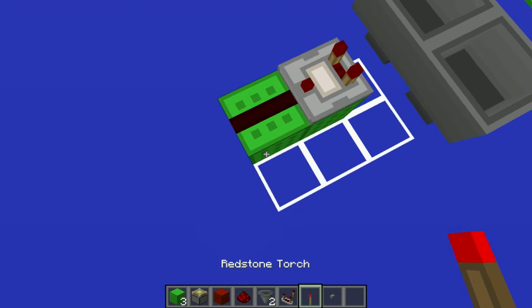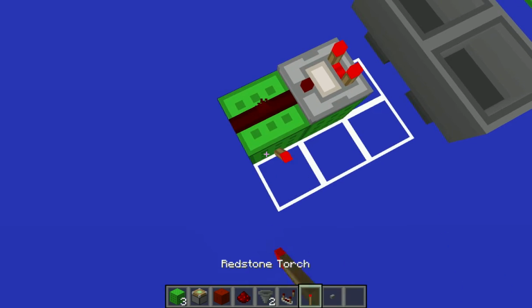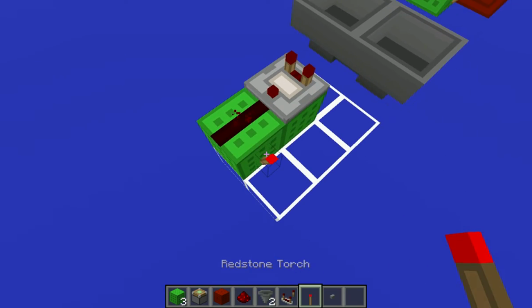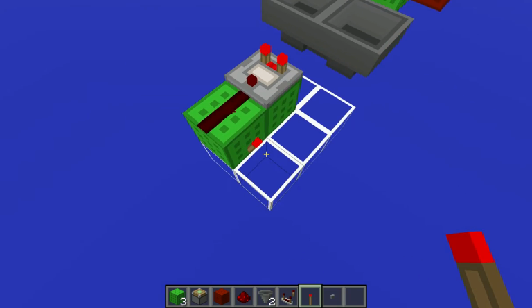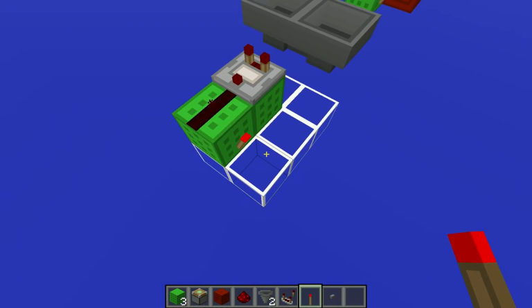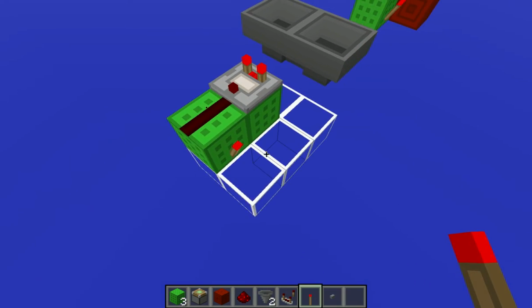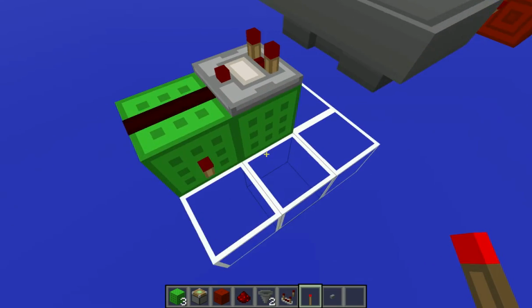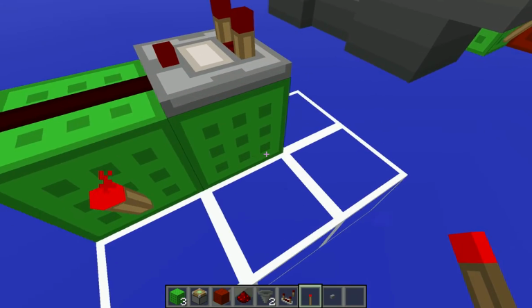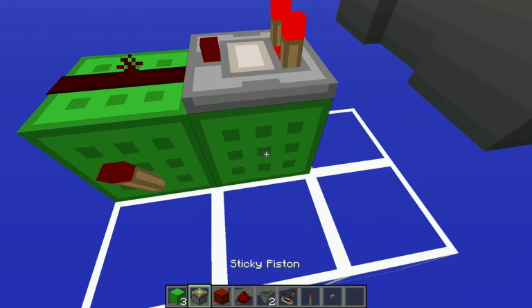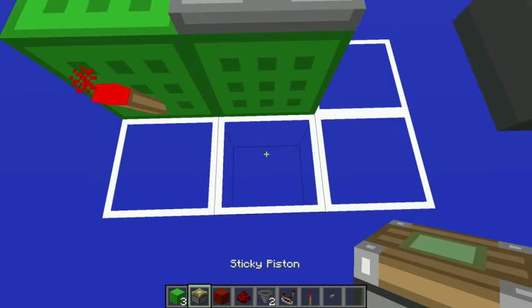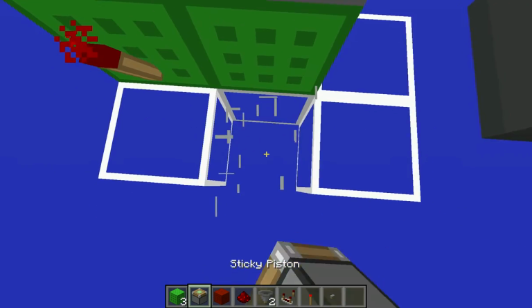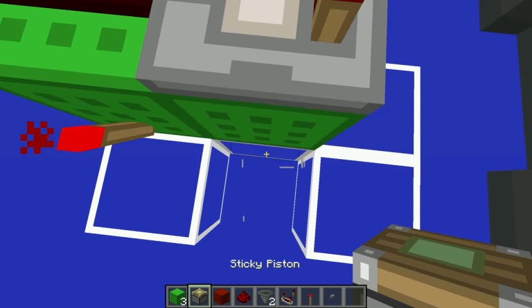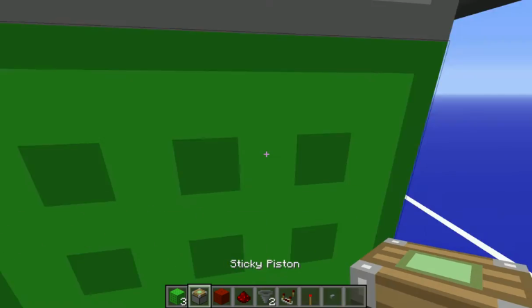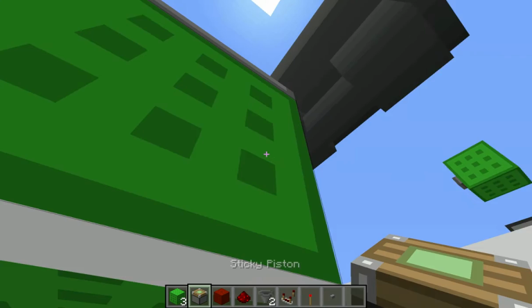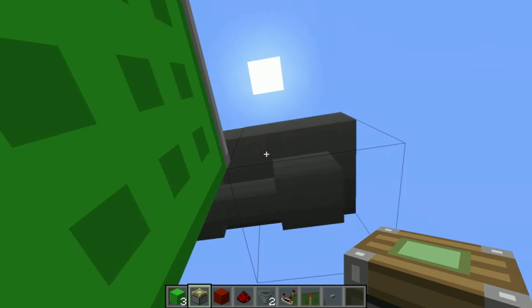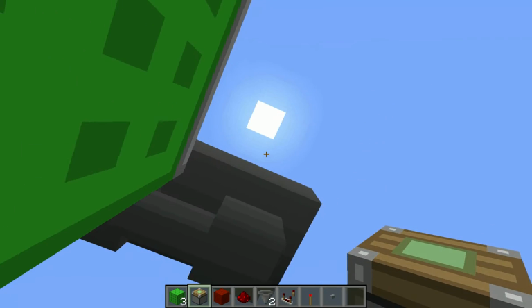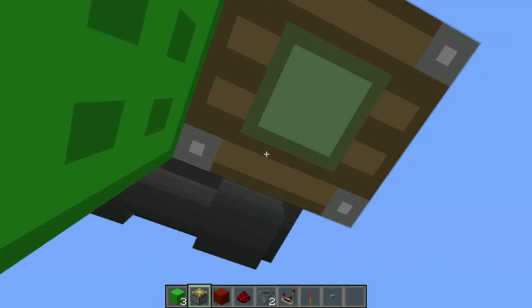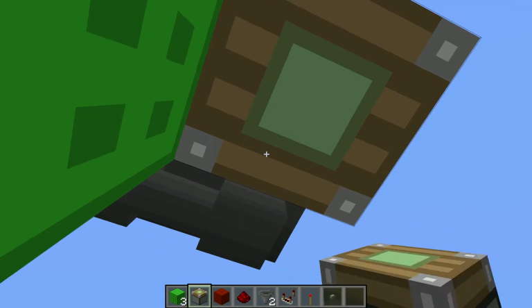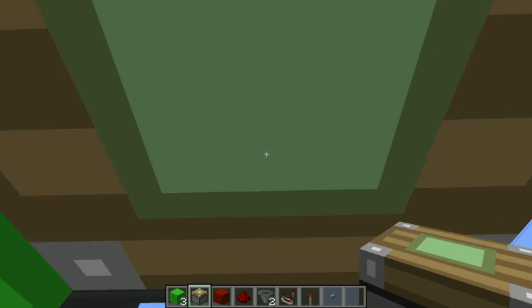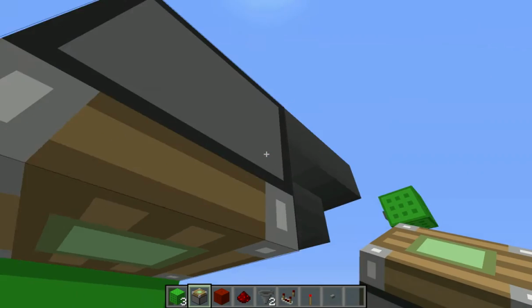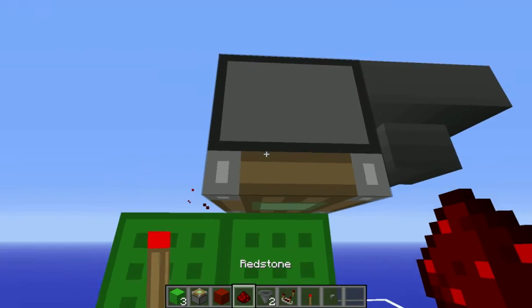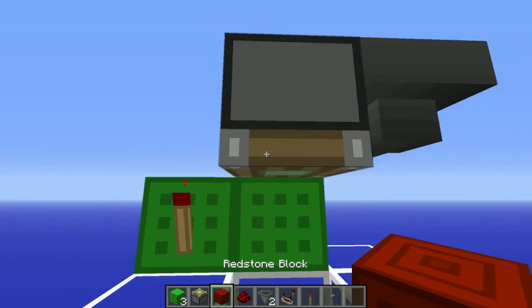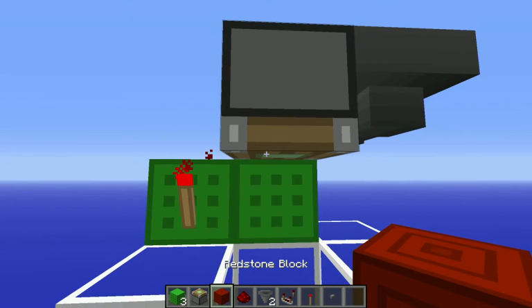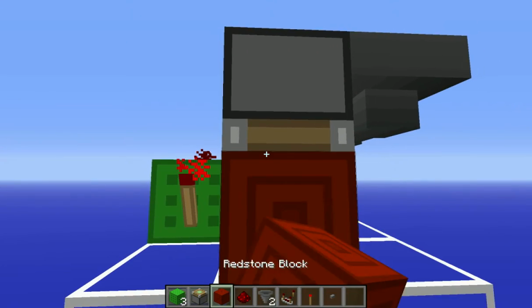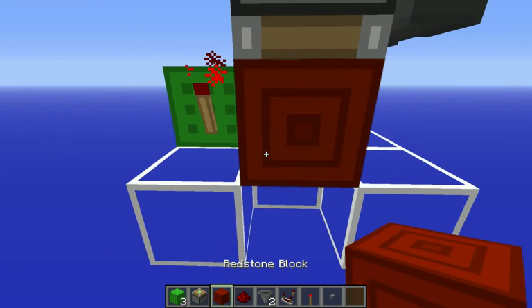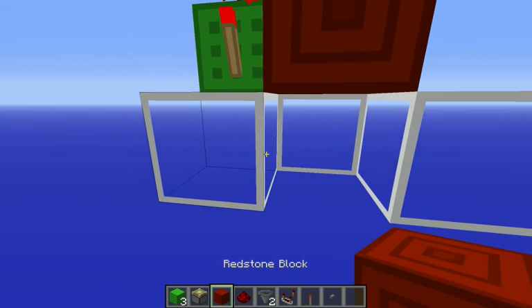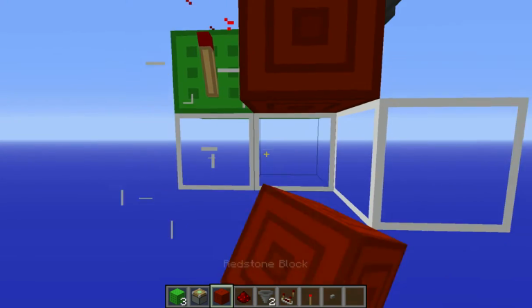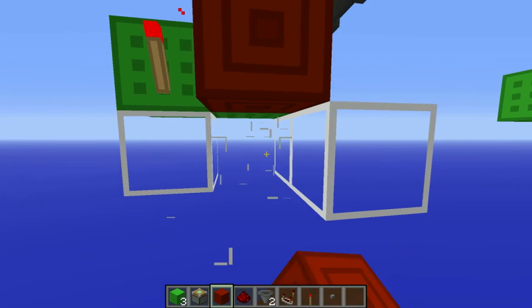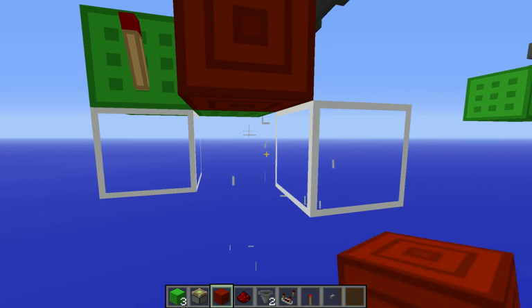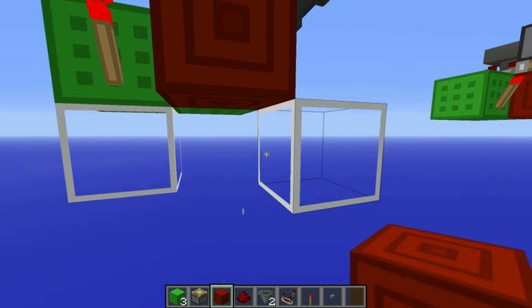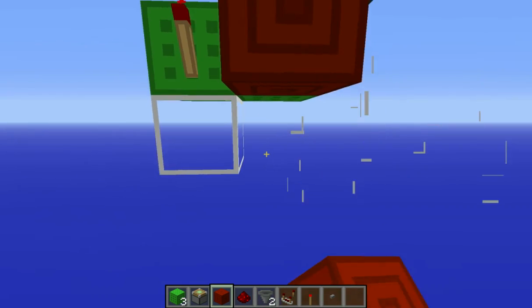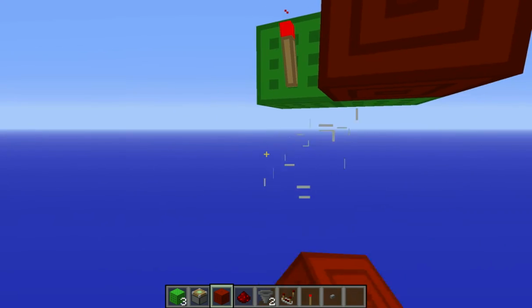So now you're gonna place a redstone torch there. You're gonna go down a sticky piston, then place the redstone block, and get rid of all this.